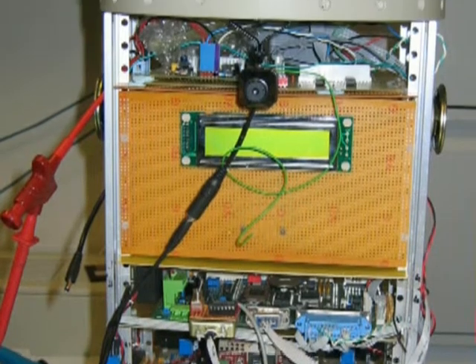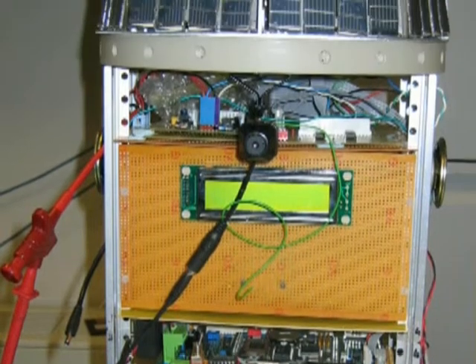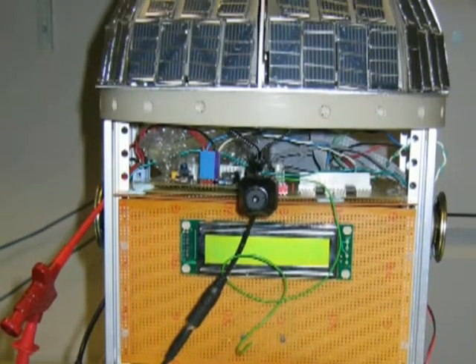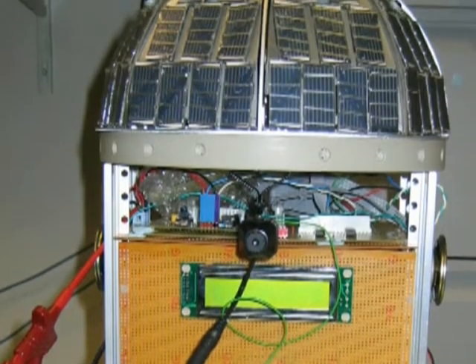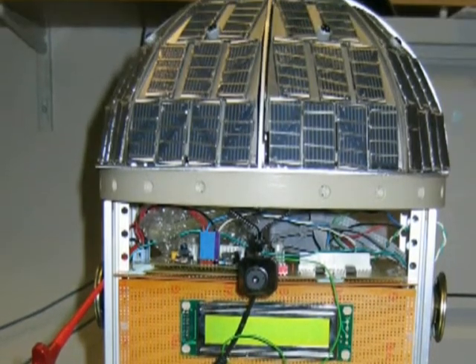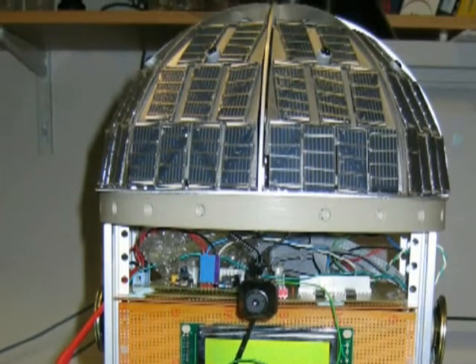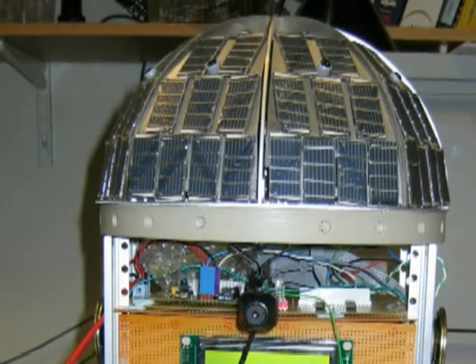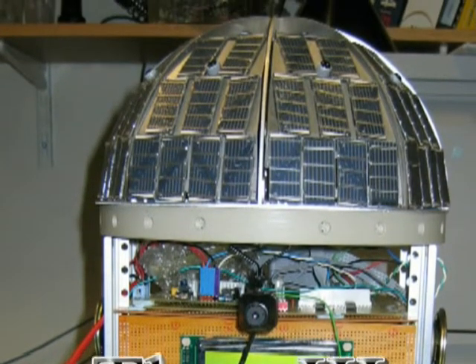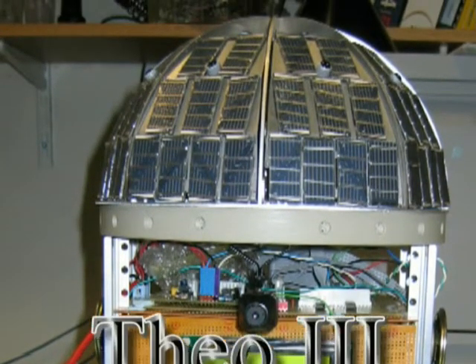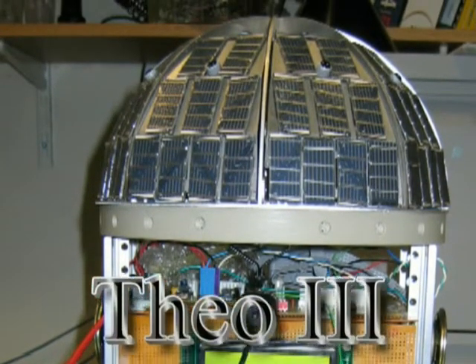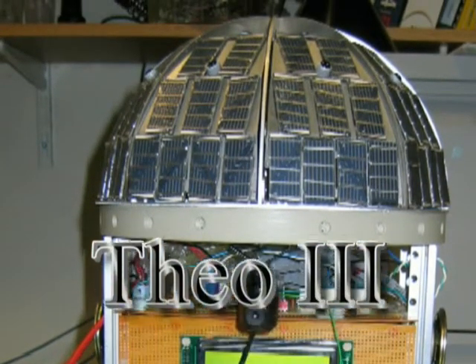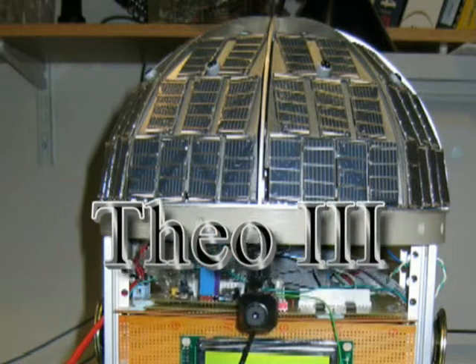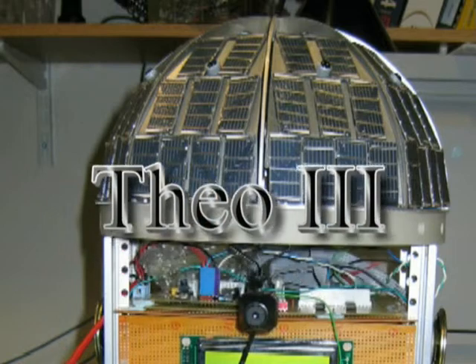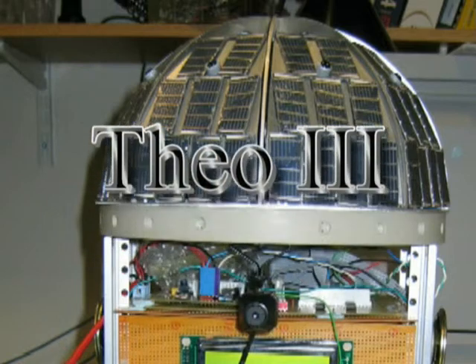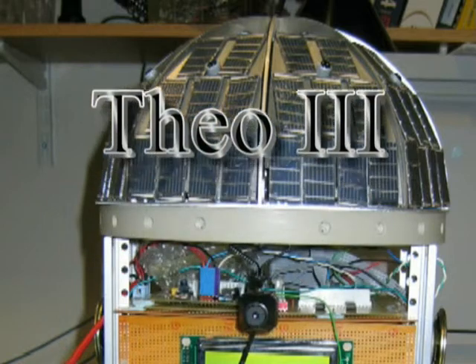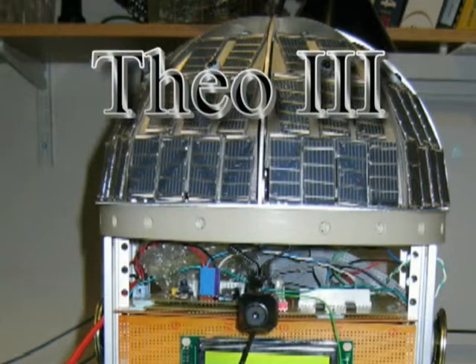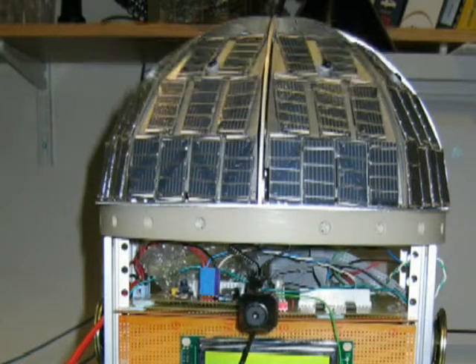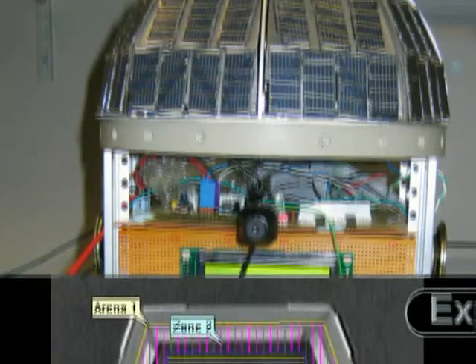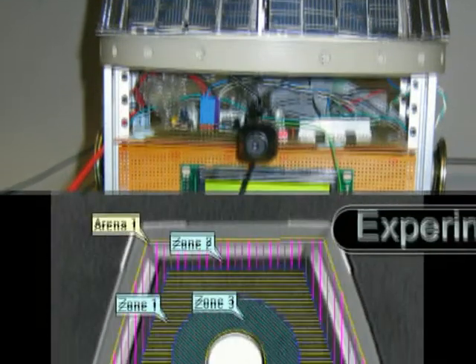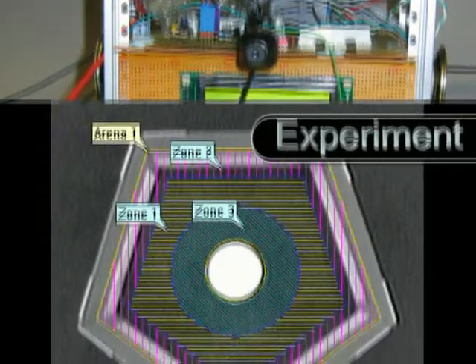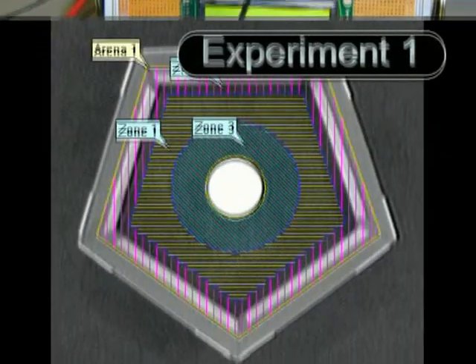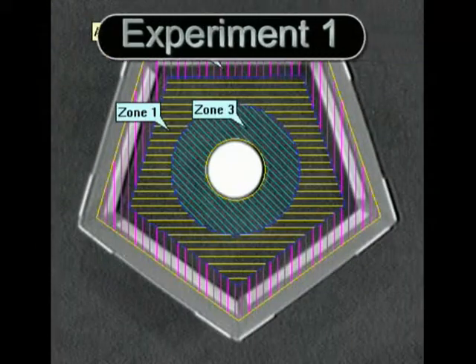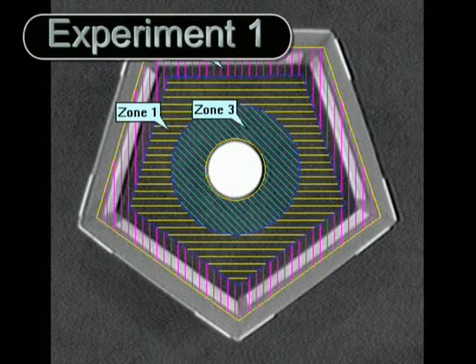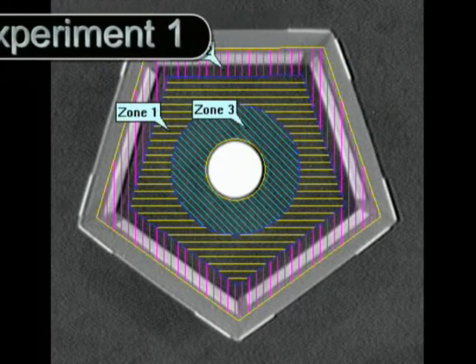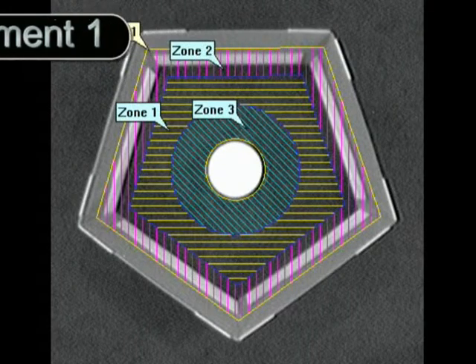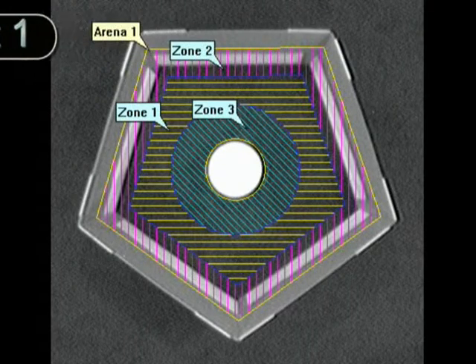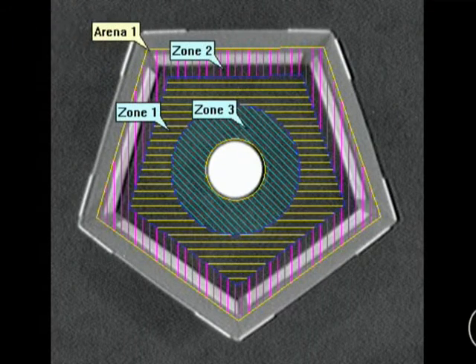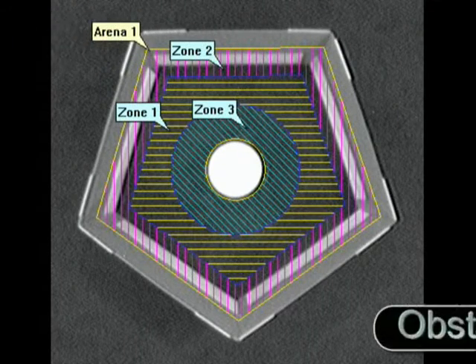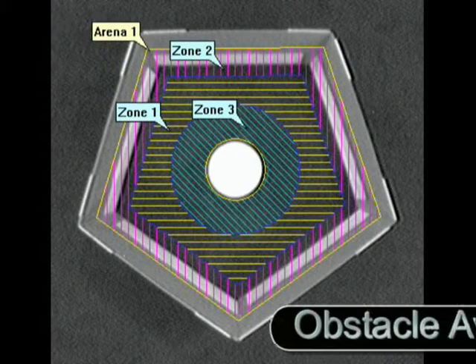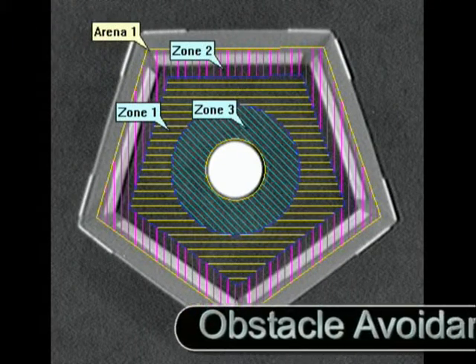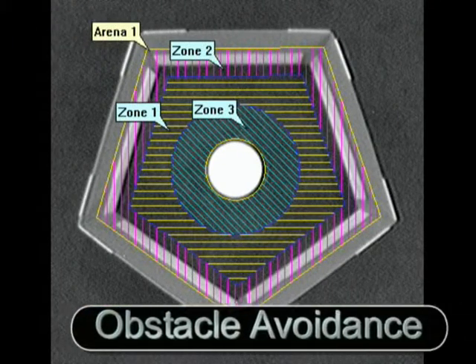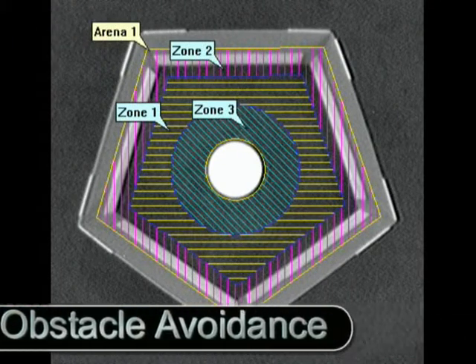And presenting Theo 3. Experiment 1: Obstacle Avoidance.